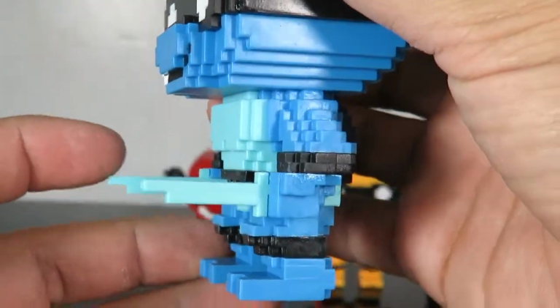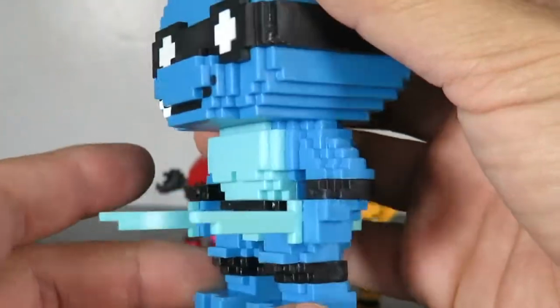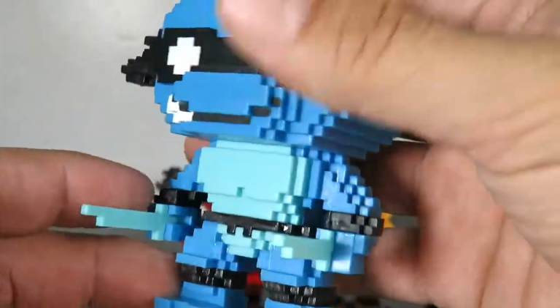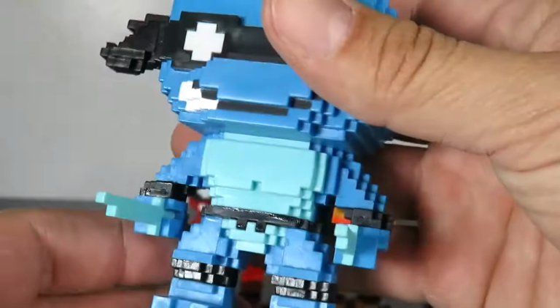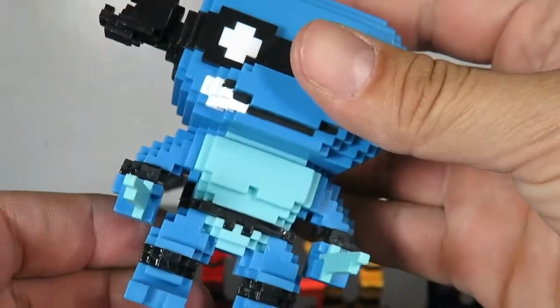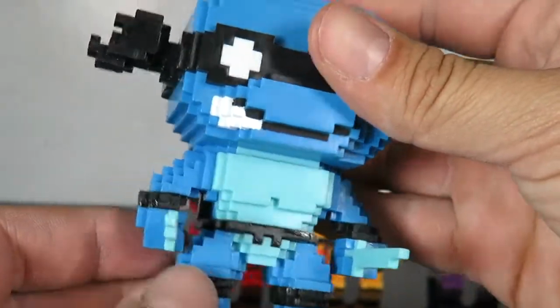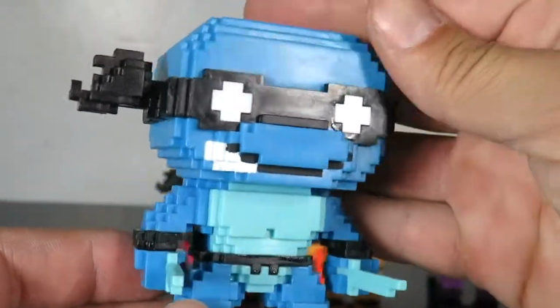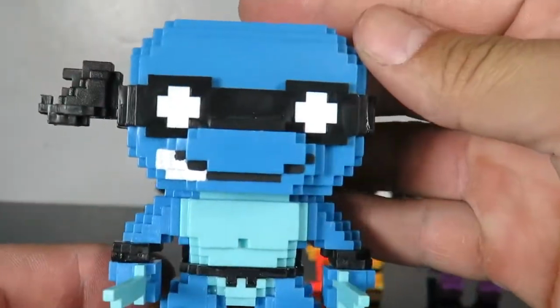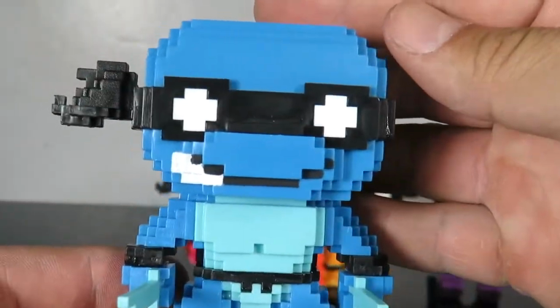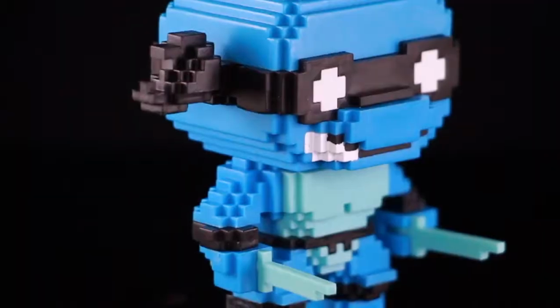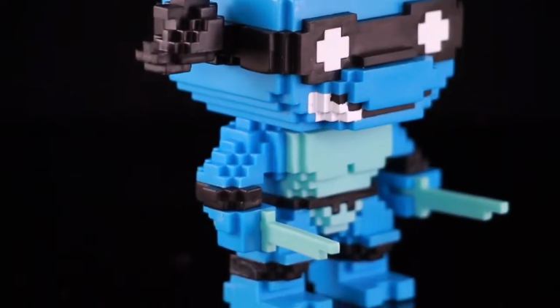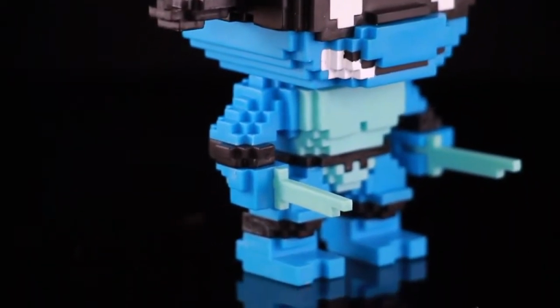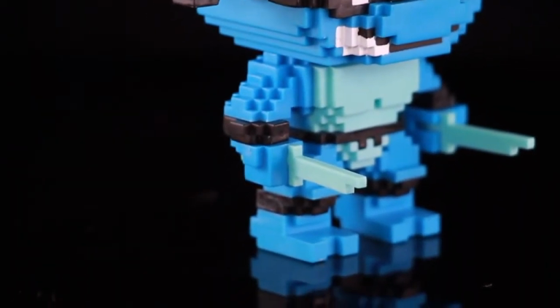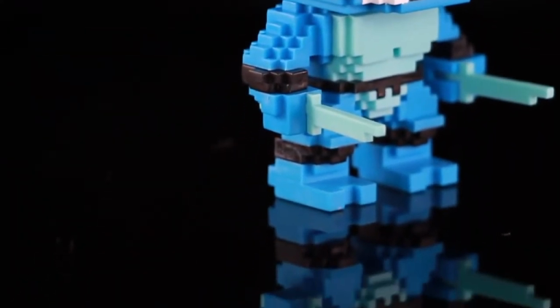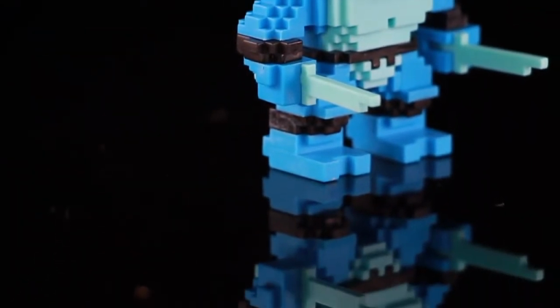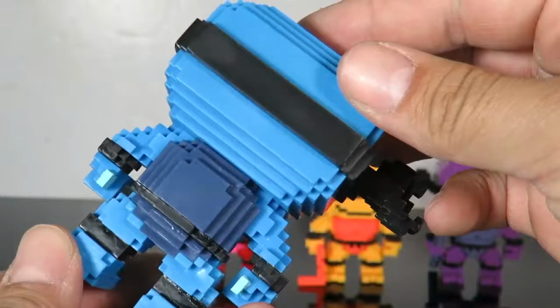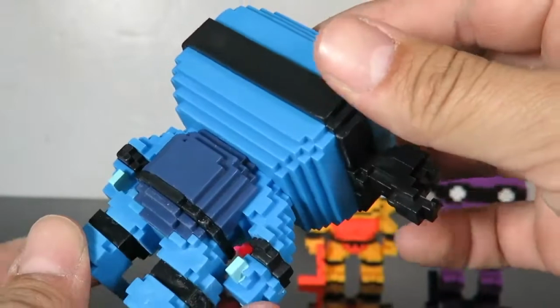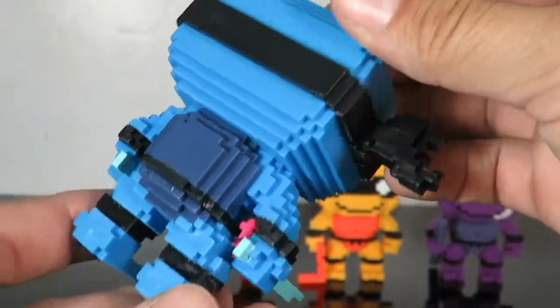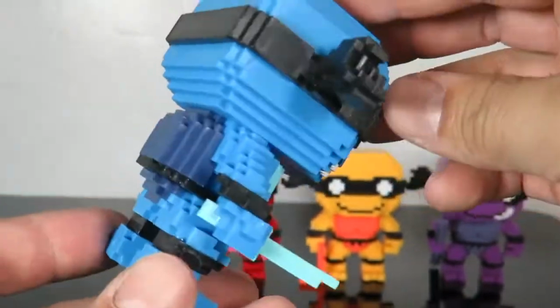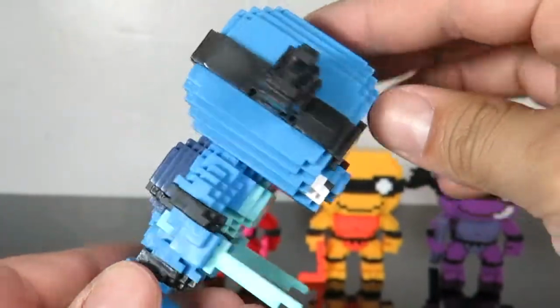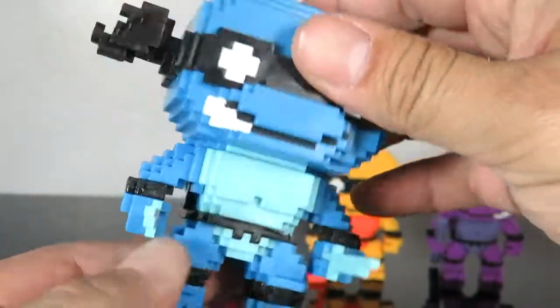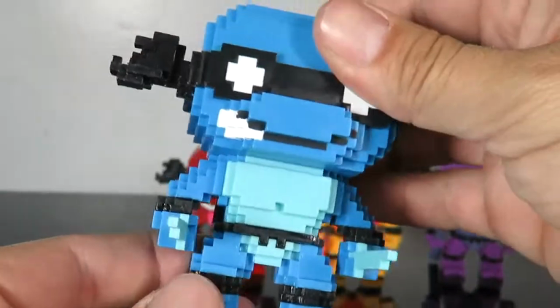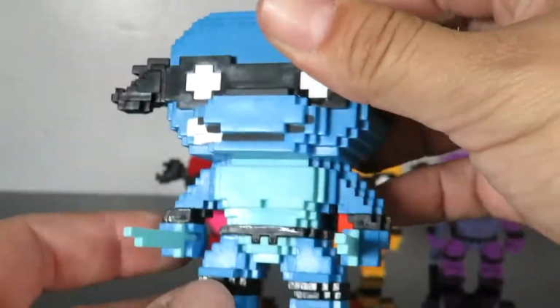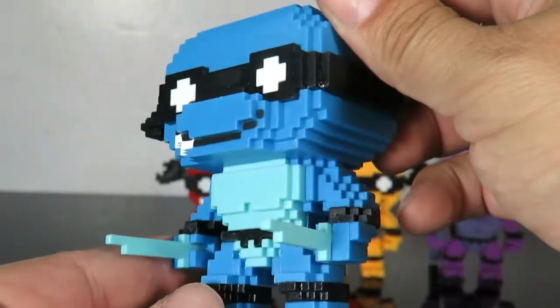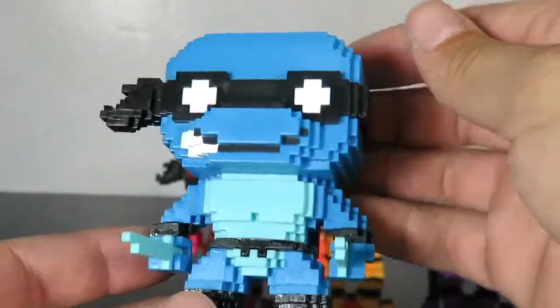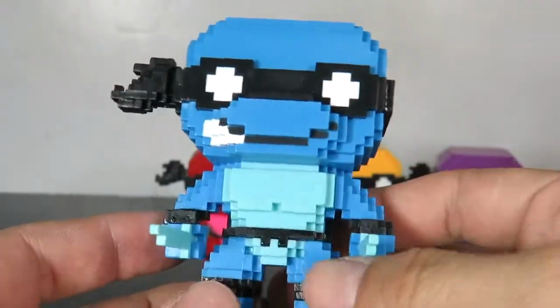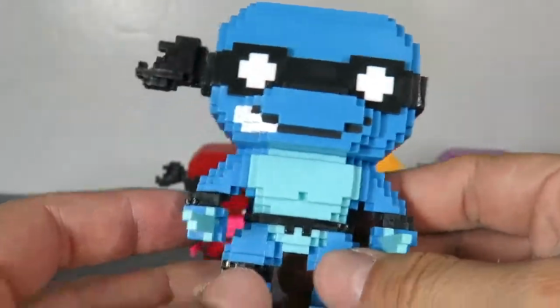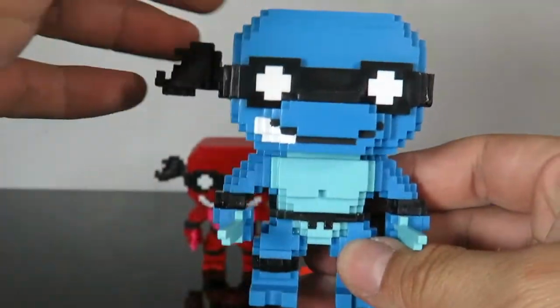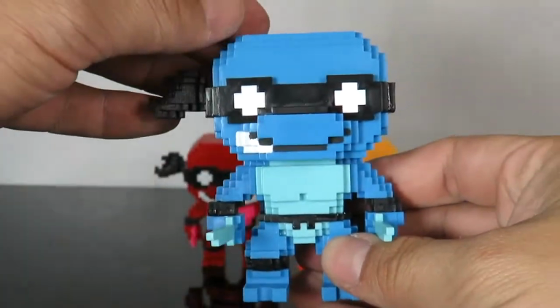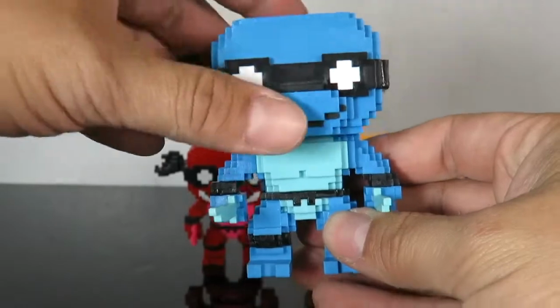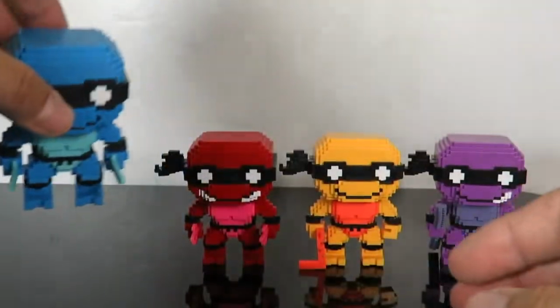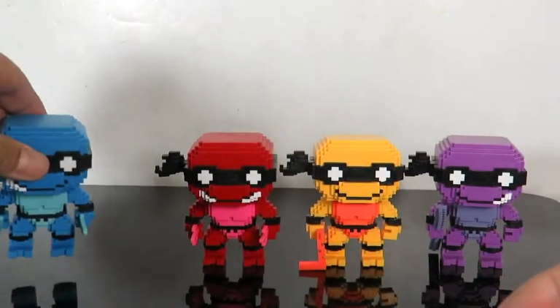You can see the different color — kind of like blue and turquoise that they use on him. Same sculpt, just different paint apps, and there's no articulation in the head sculpt. So there's Leo.